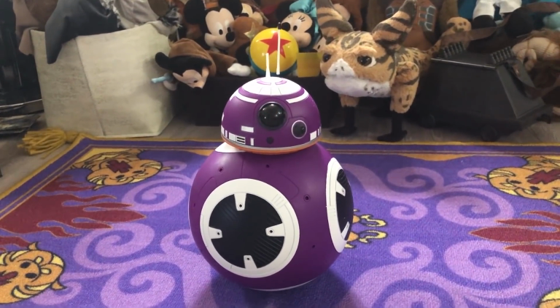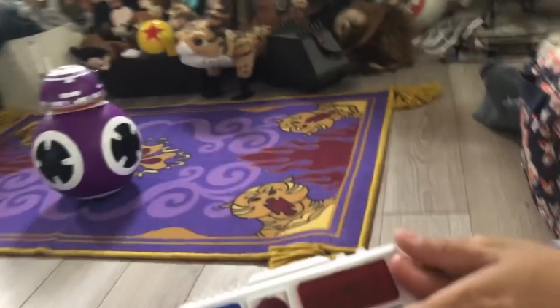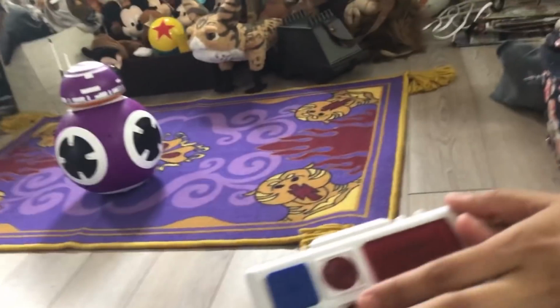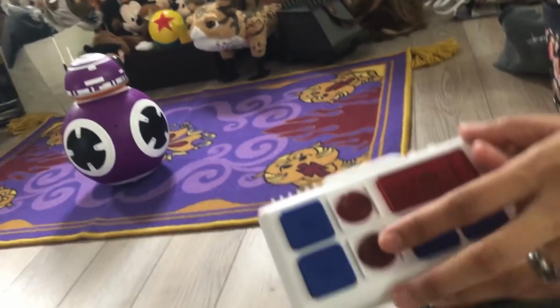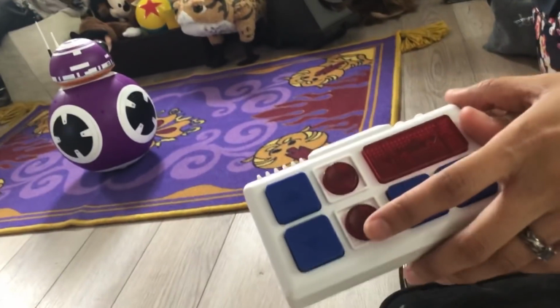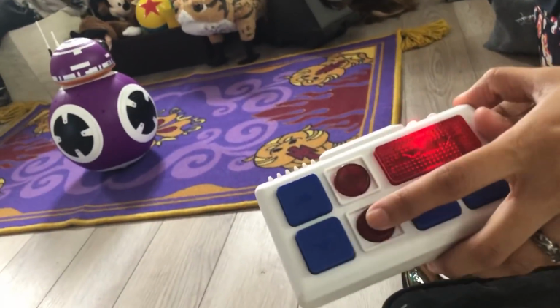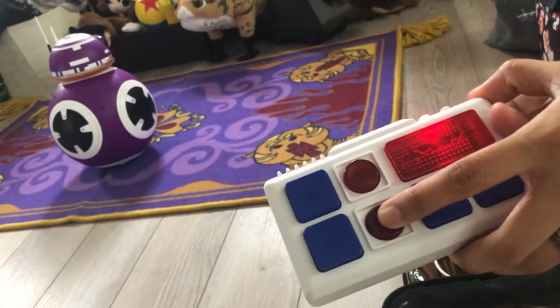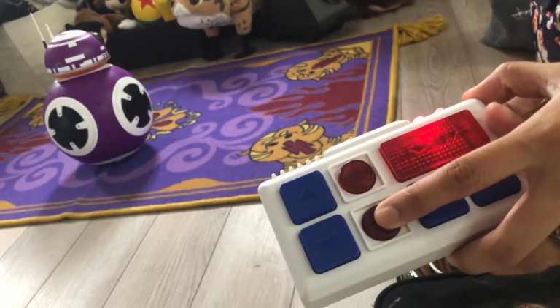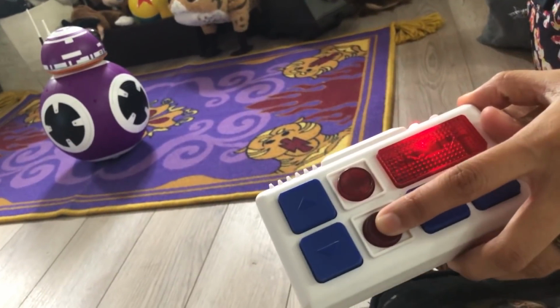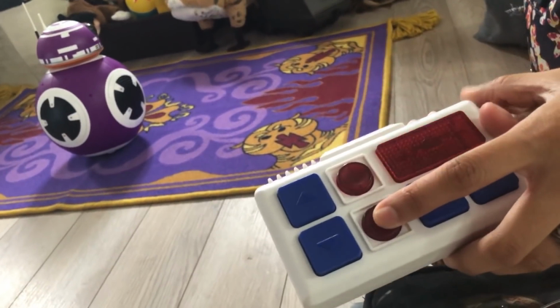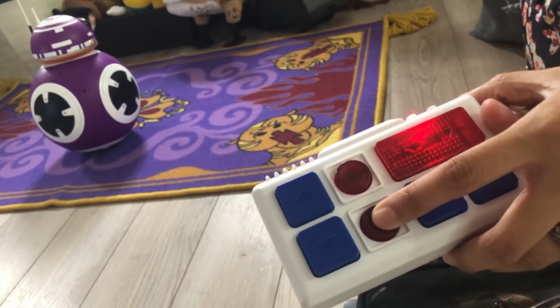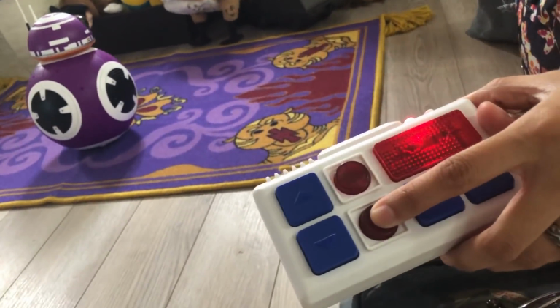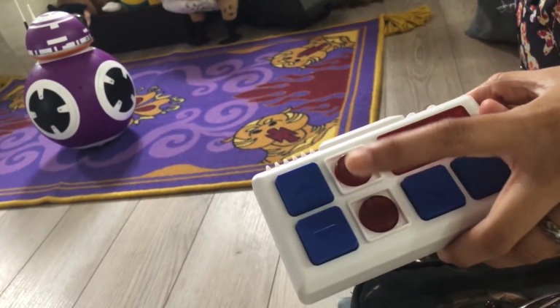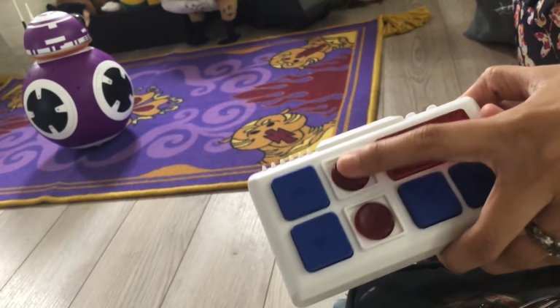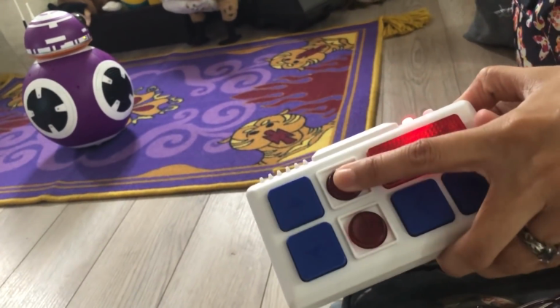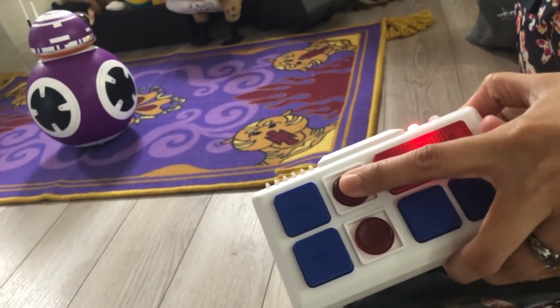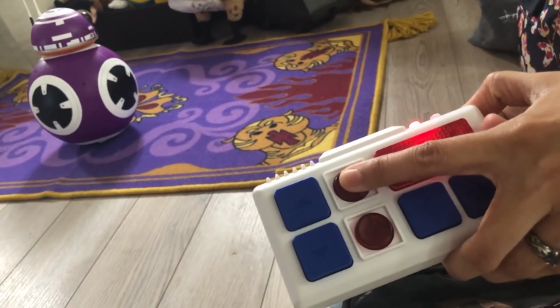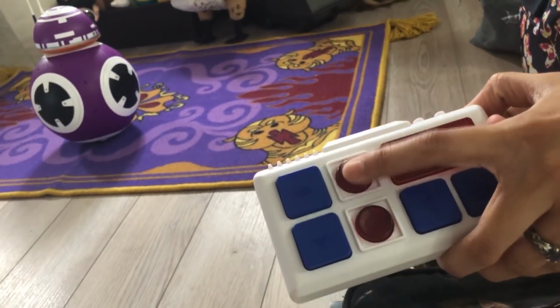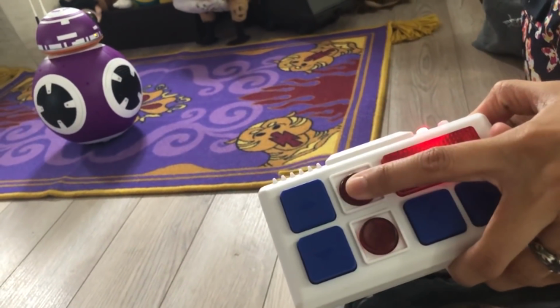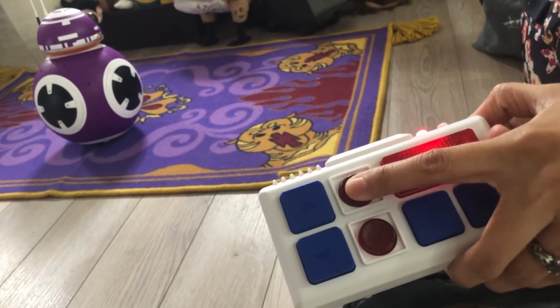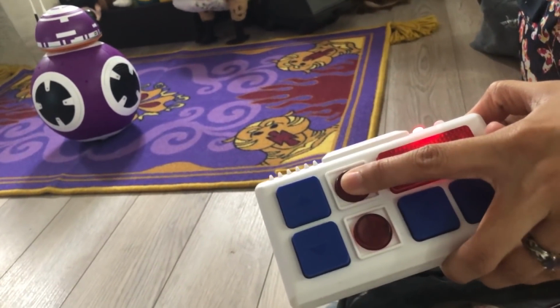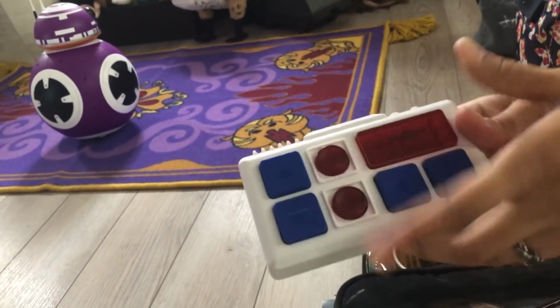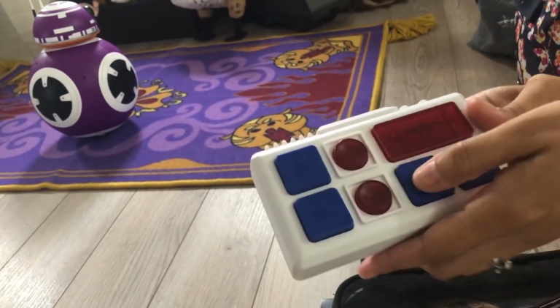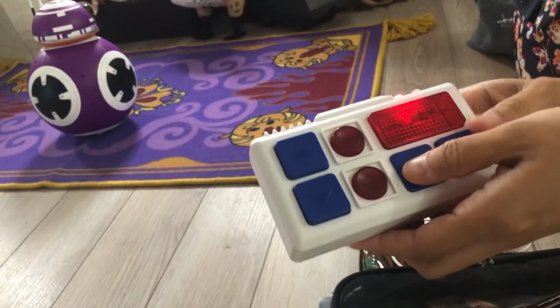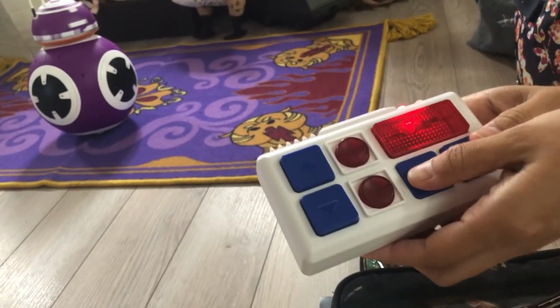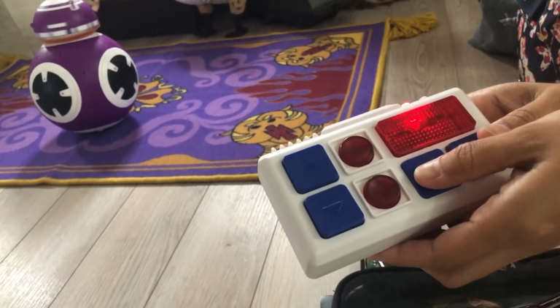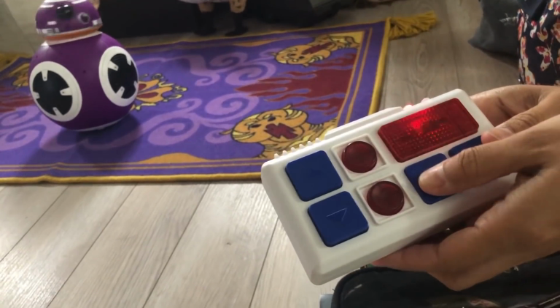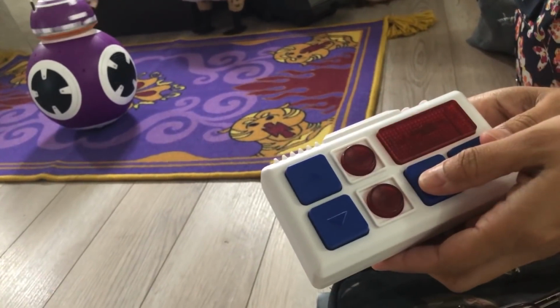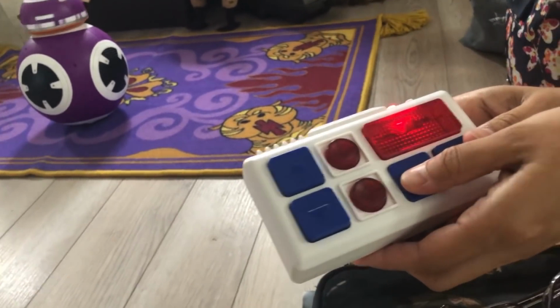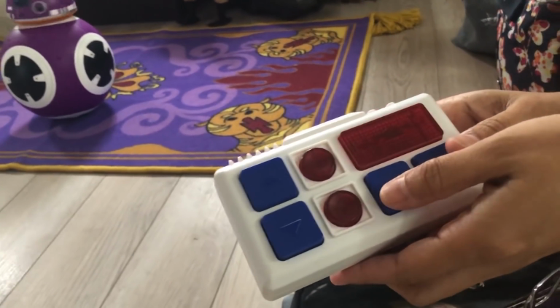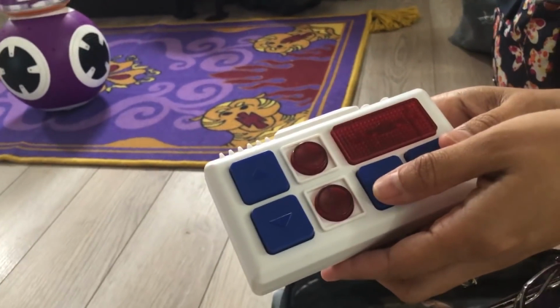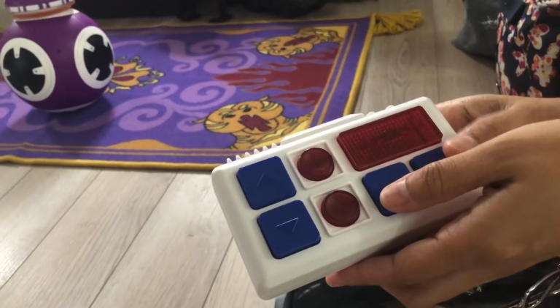These two buttons right here do the sound — the round ones. And then that's her head.